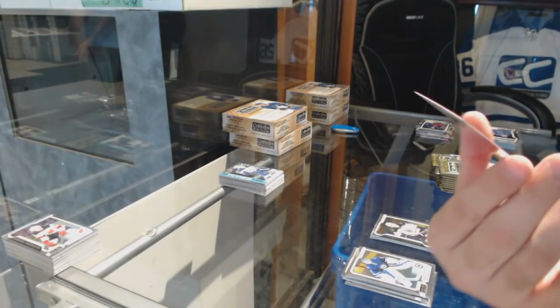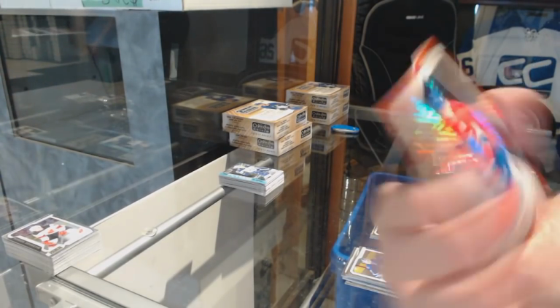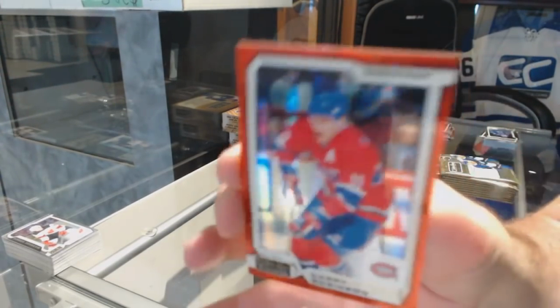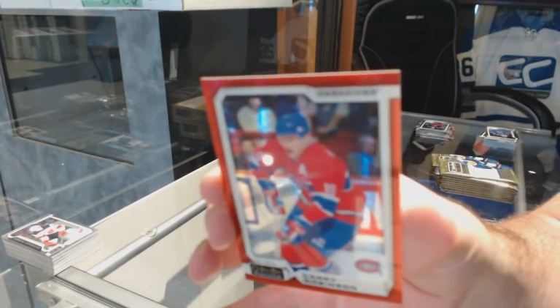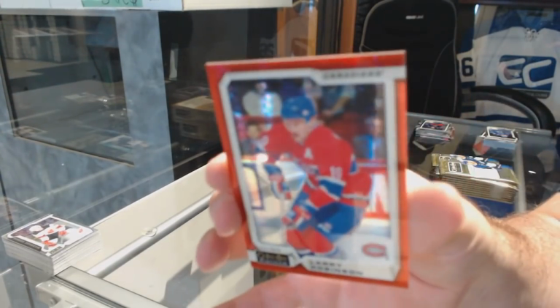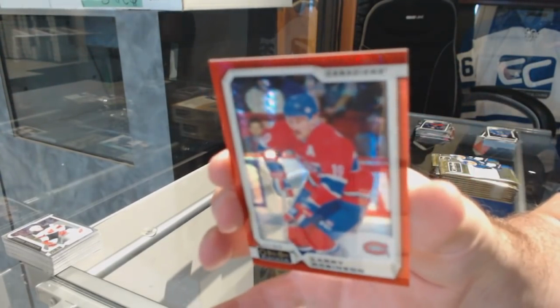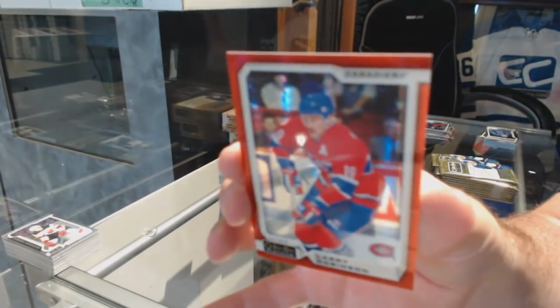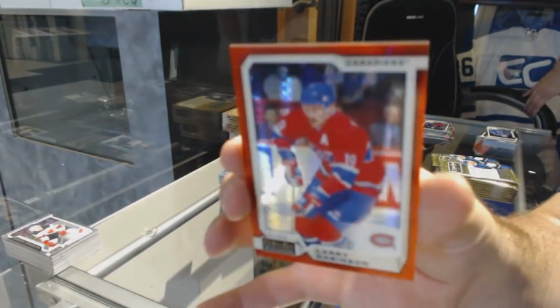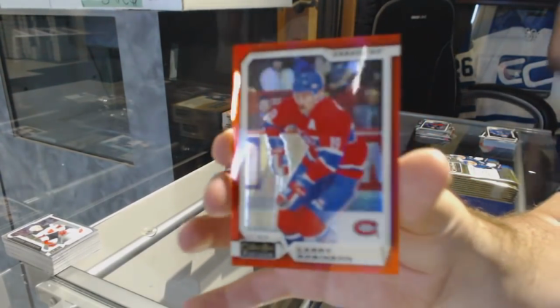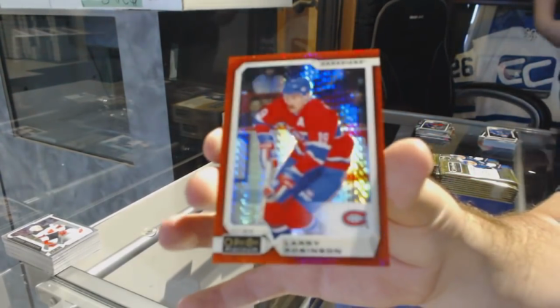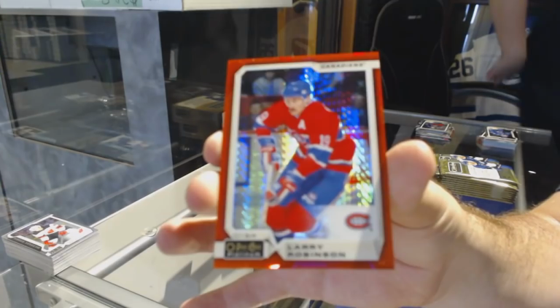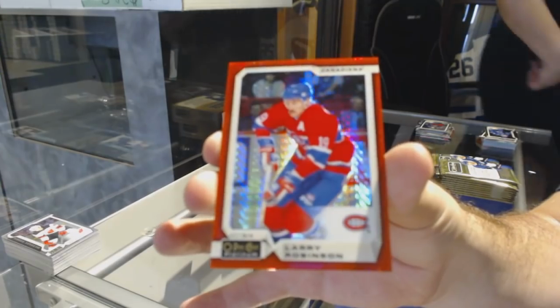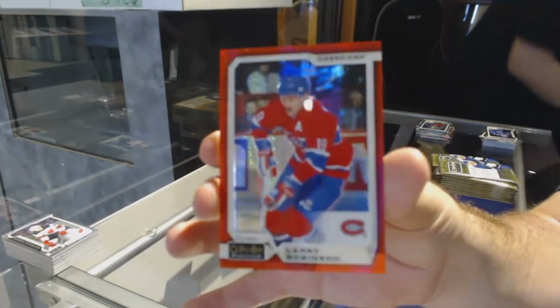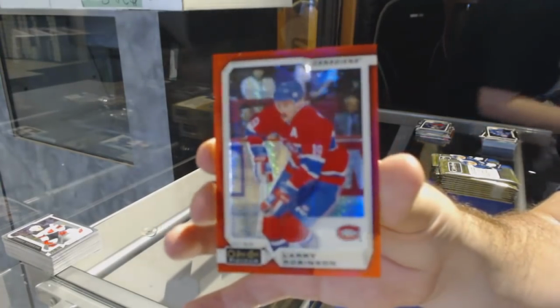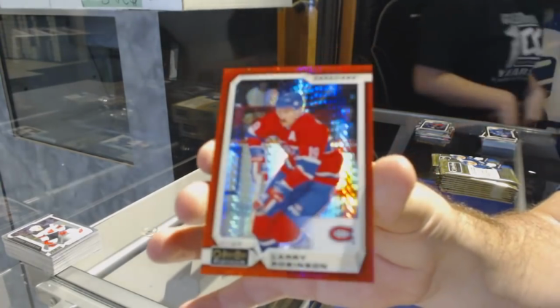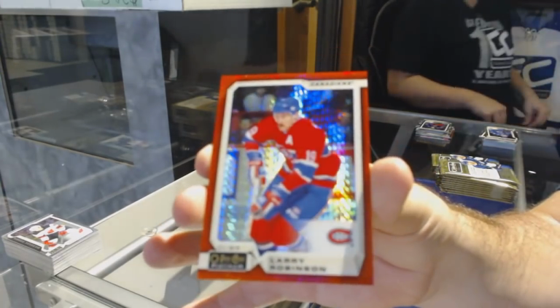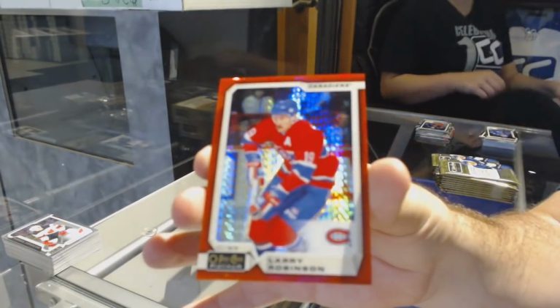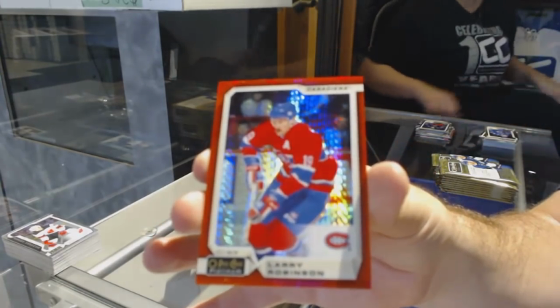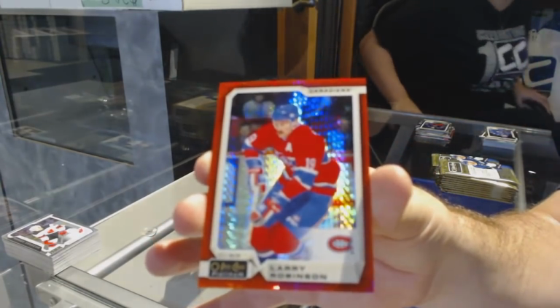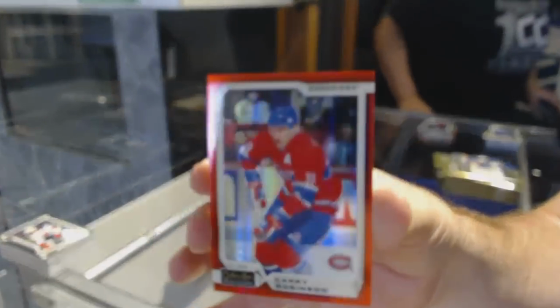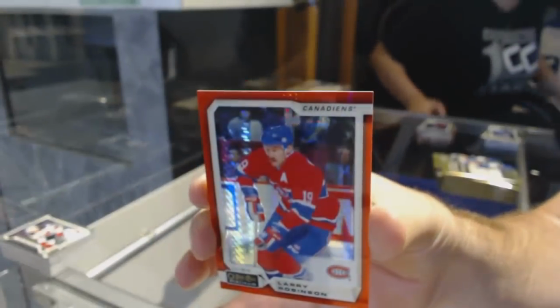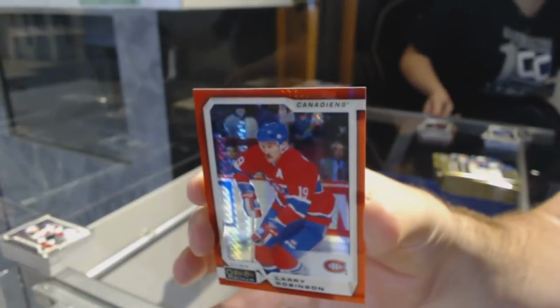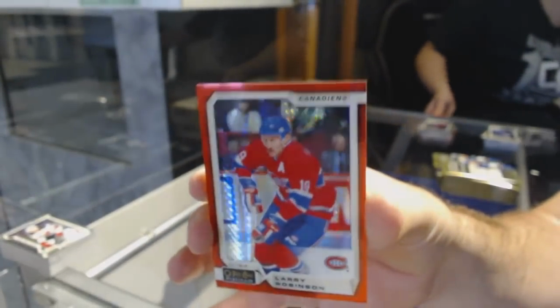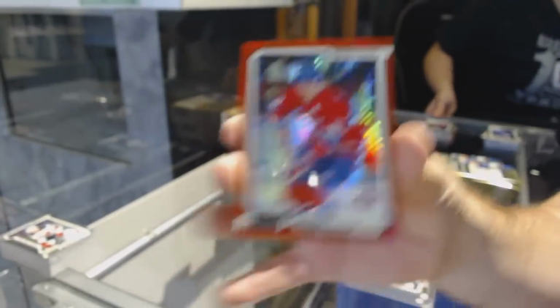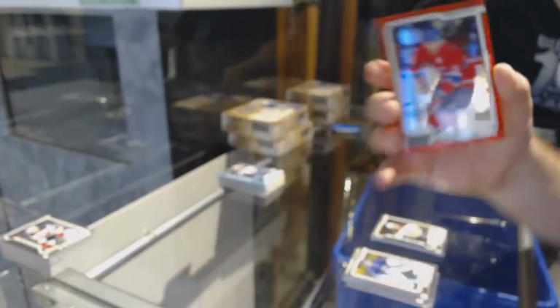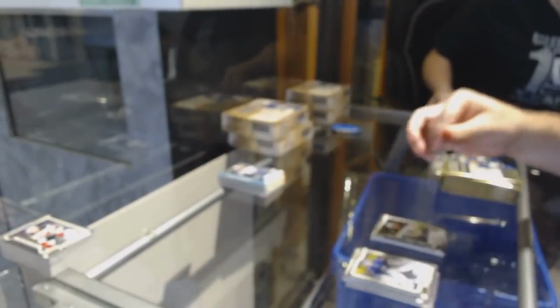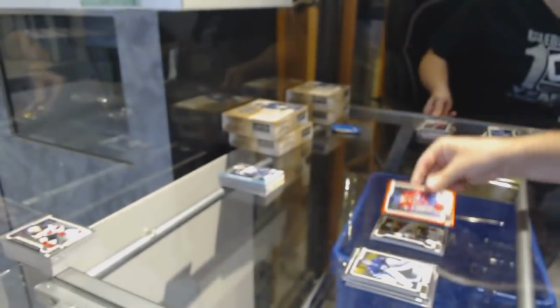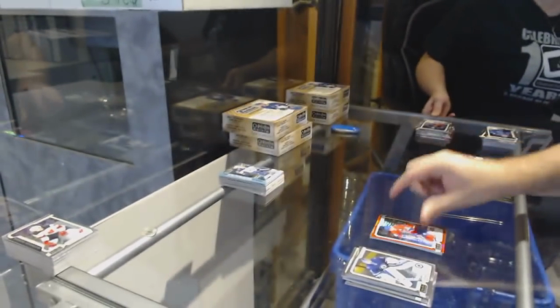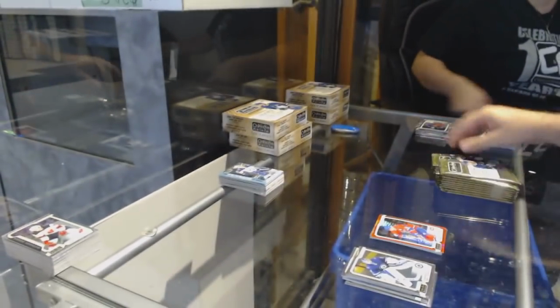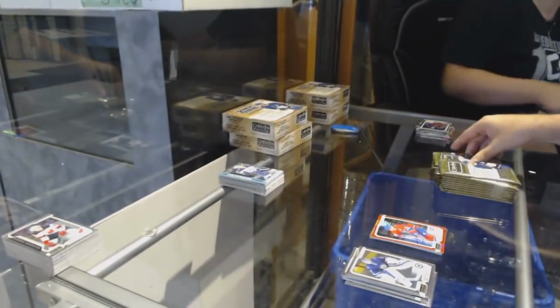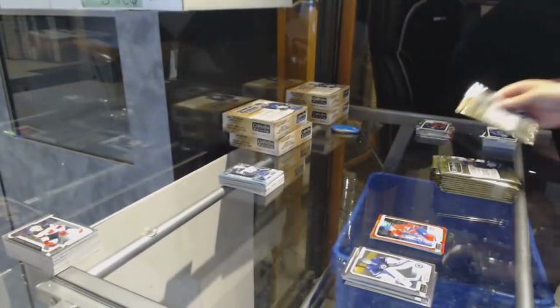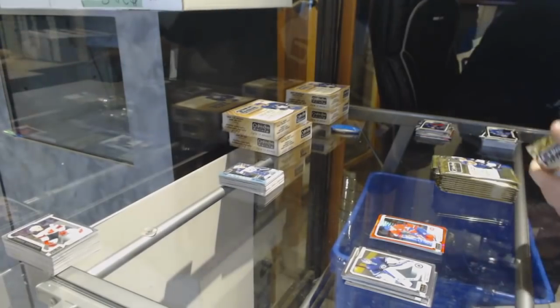We've got a Jeremy Lauzon Rookie for the Boston Bruins and a Larry Robinson numbered 199 for the Montreal Canadiens Red Prism. Guys, let's get the other breaks filled.